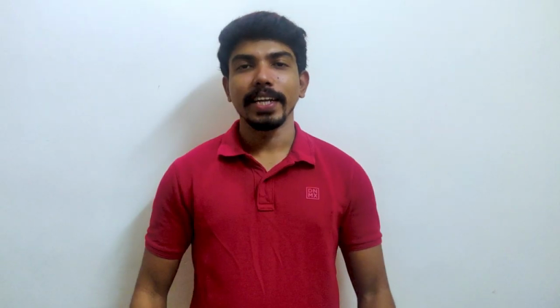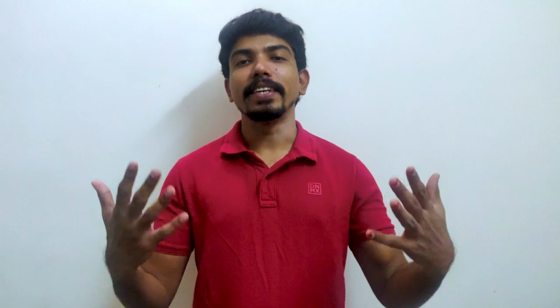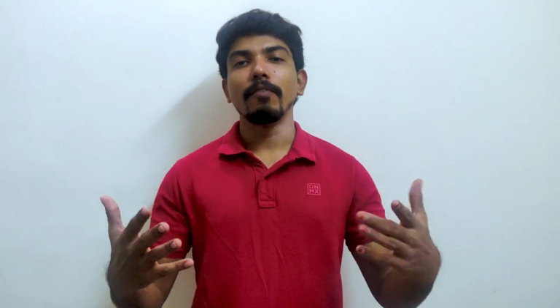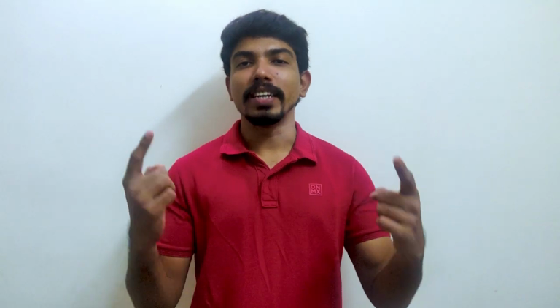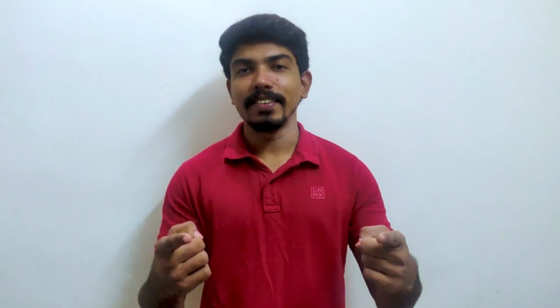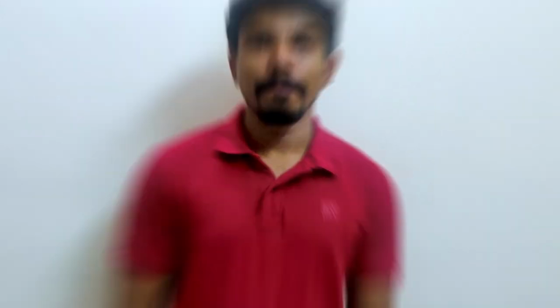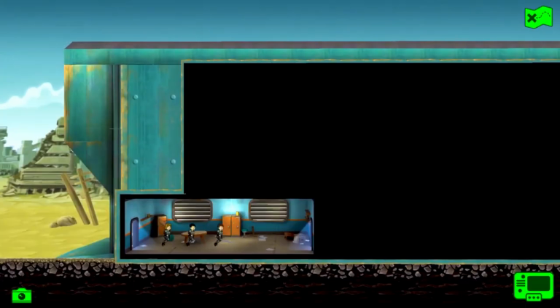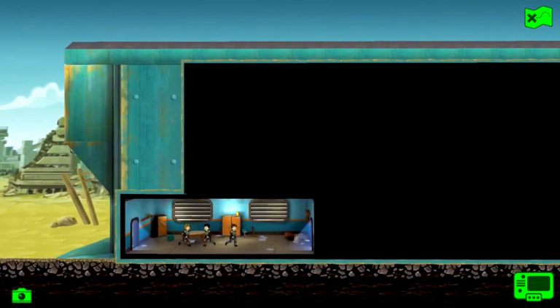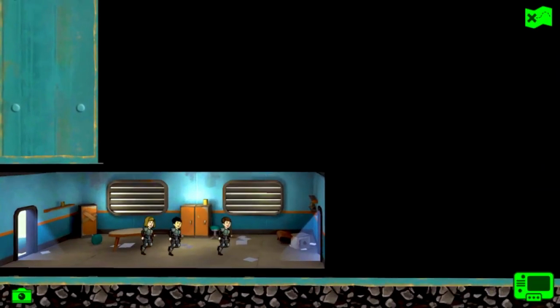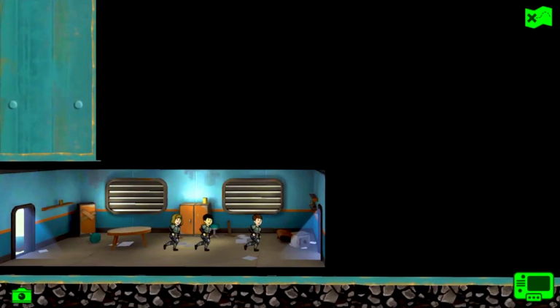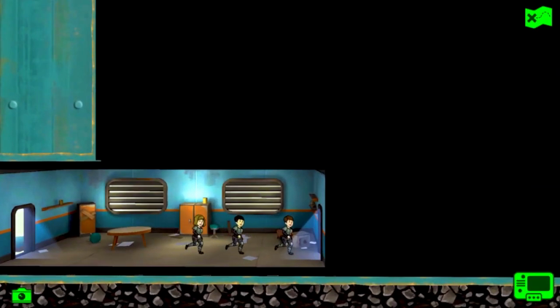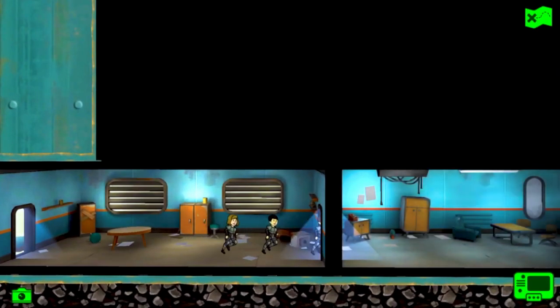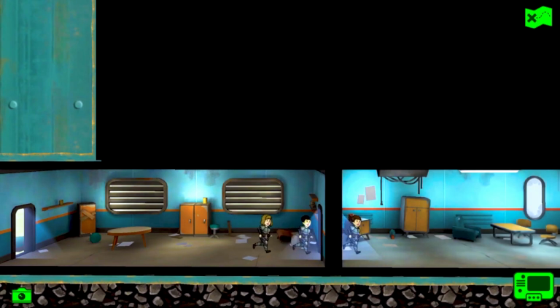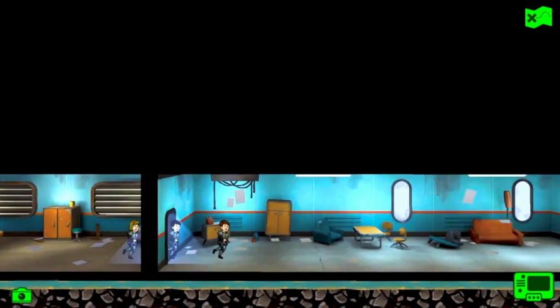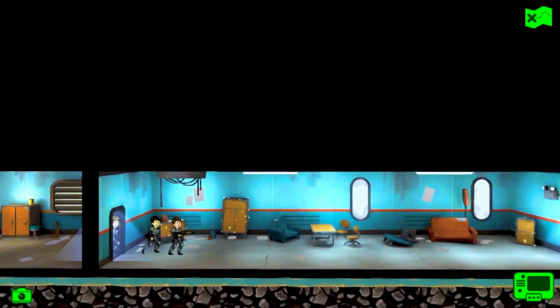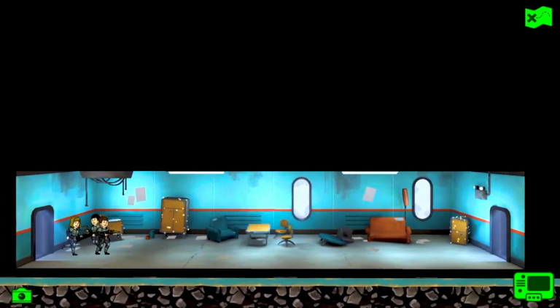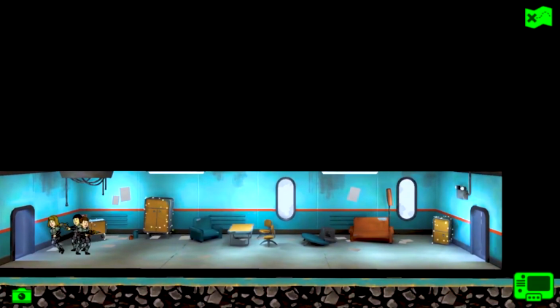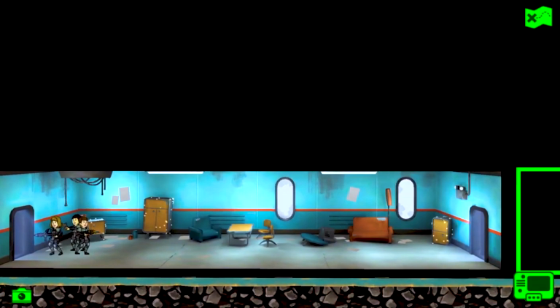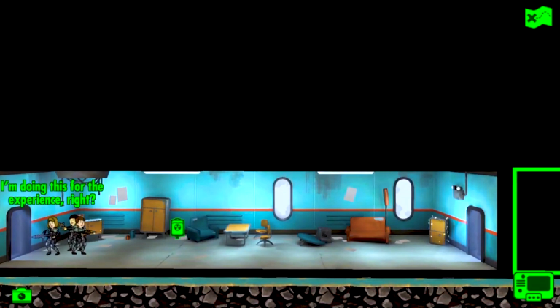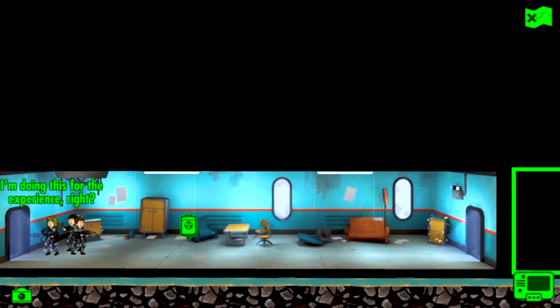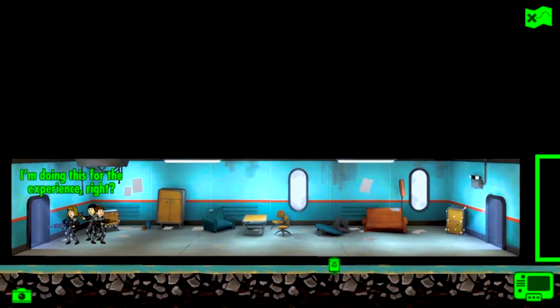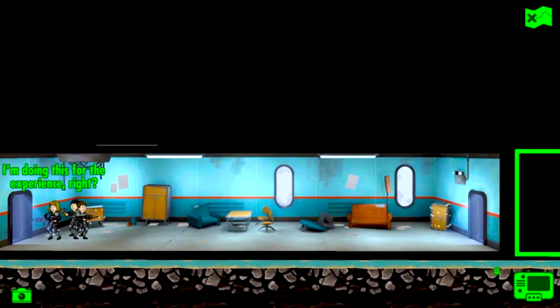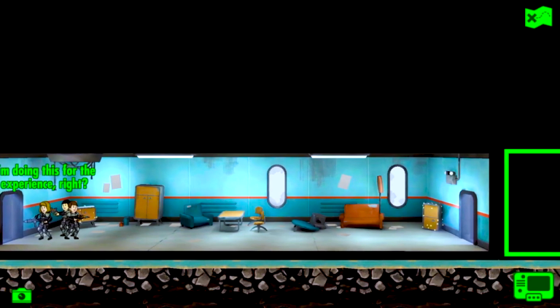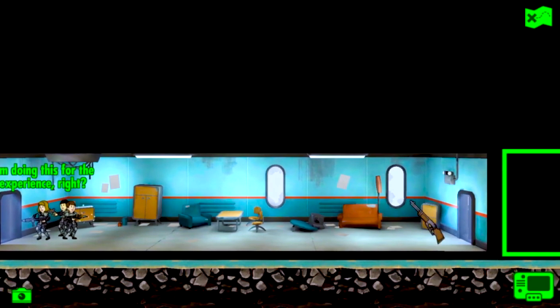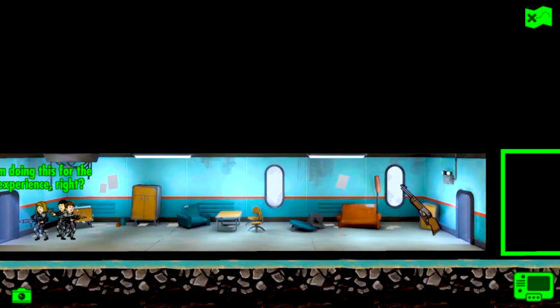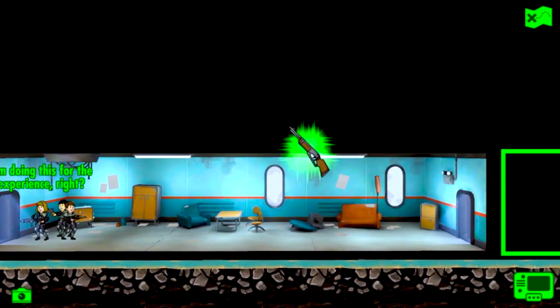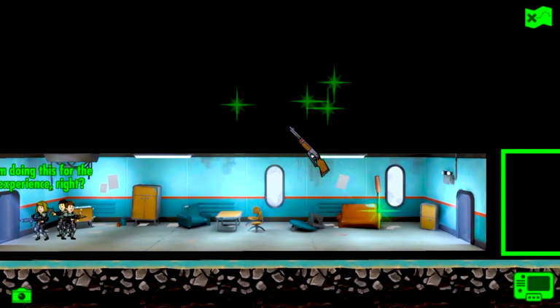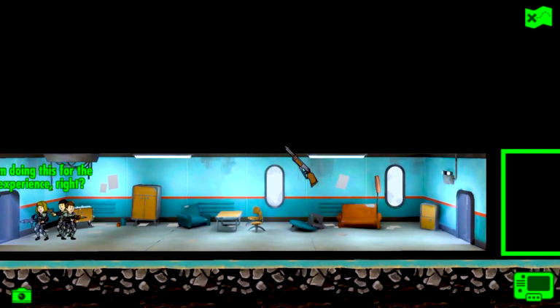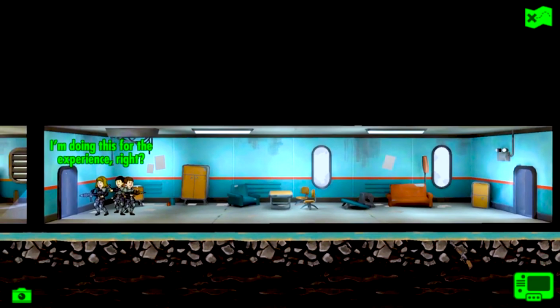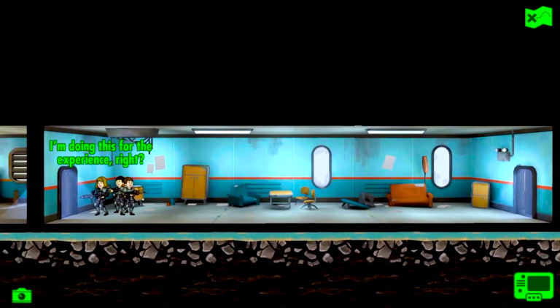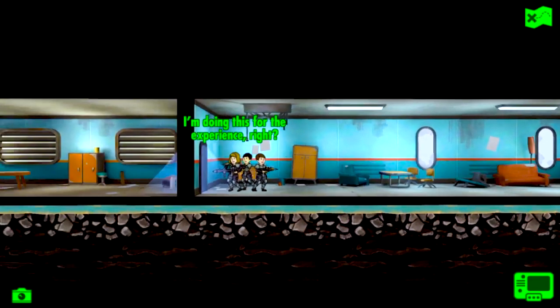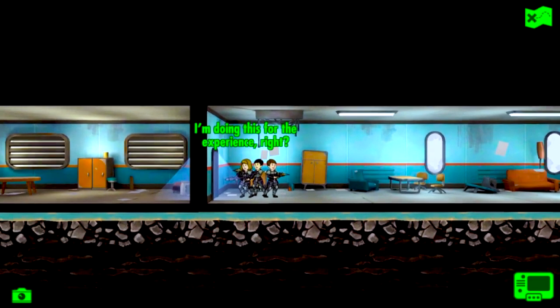Game number 10: Fallout Shelter. Residing in underground vaults to survive the apocalypse can never be fun. However, in this edition of the Fallout franchise, we are given charge of a vault and must ensure its survival using our vault dwellers' unique expertise.